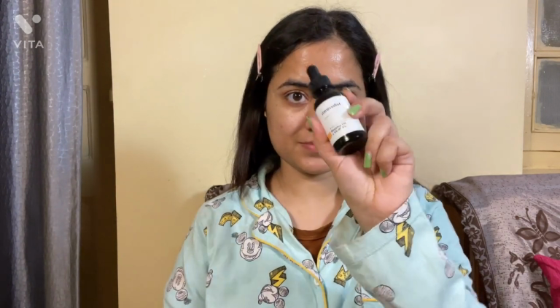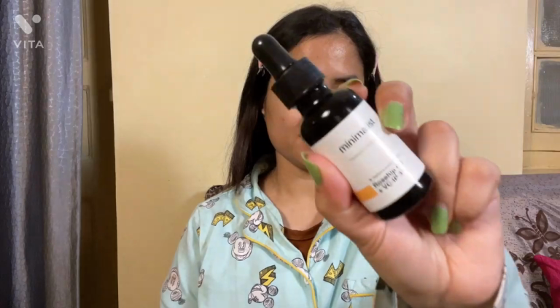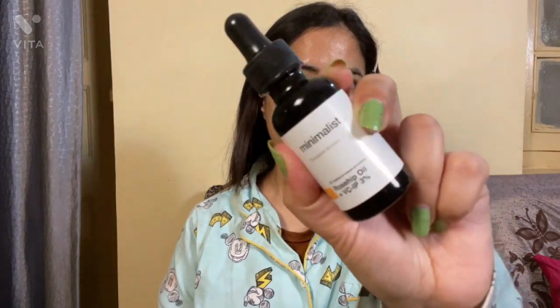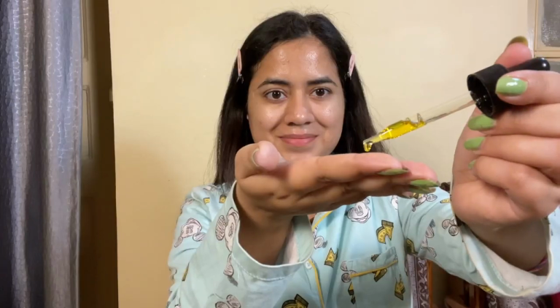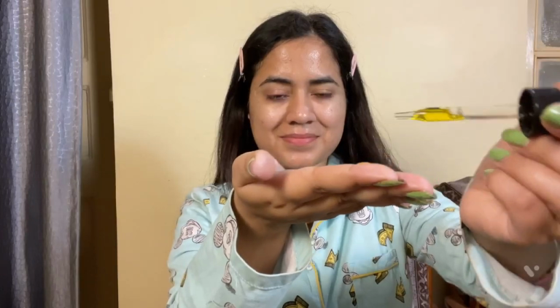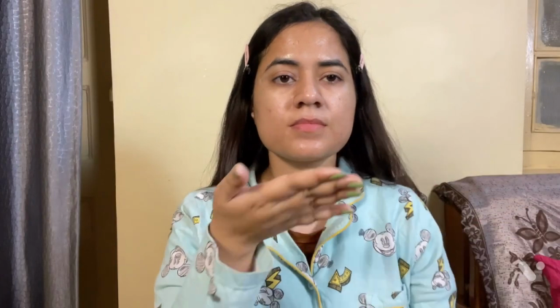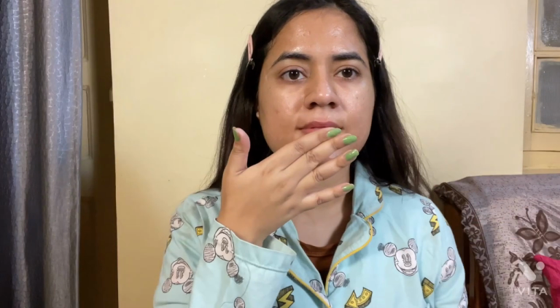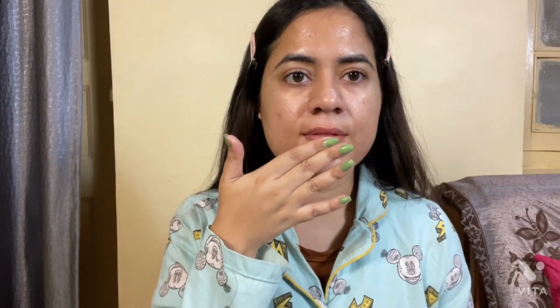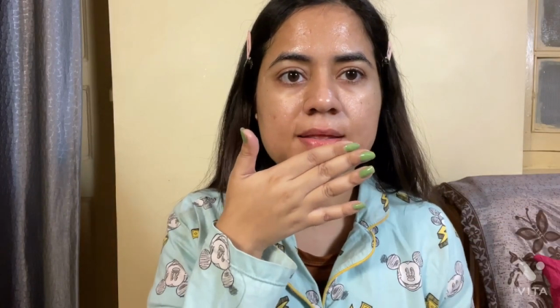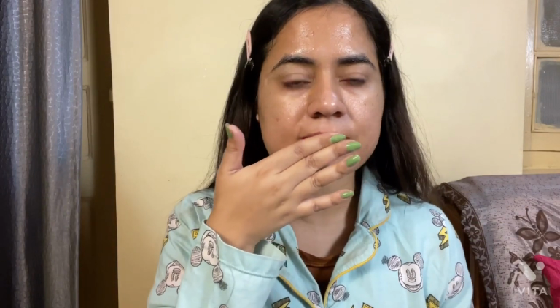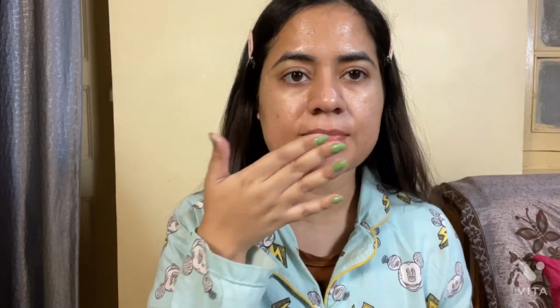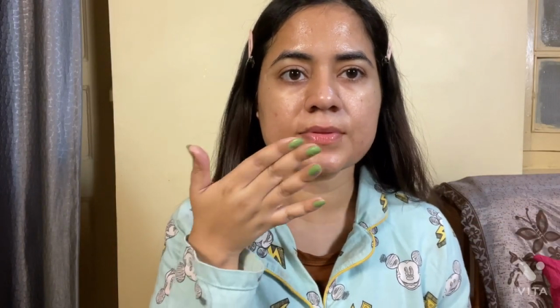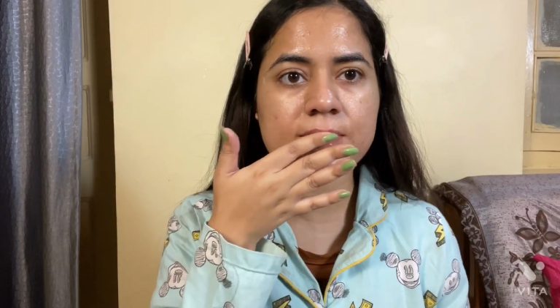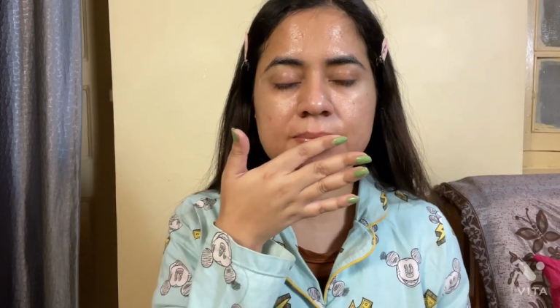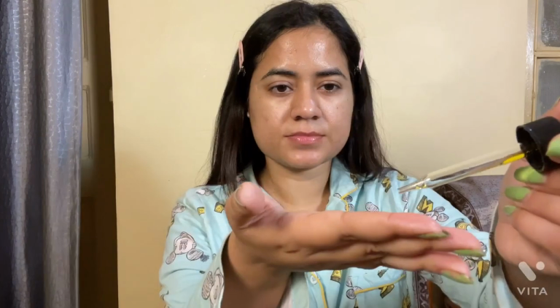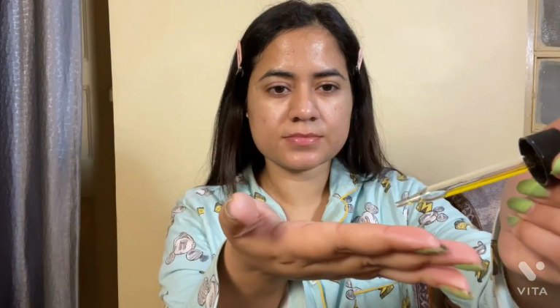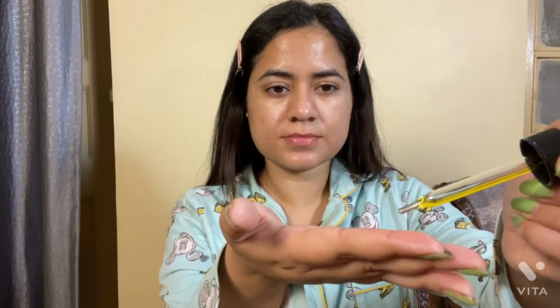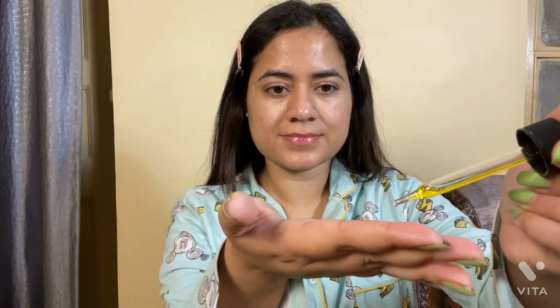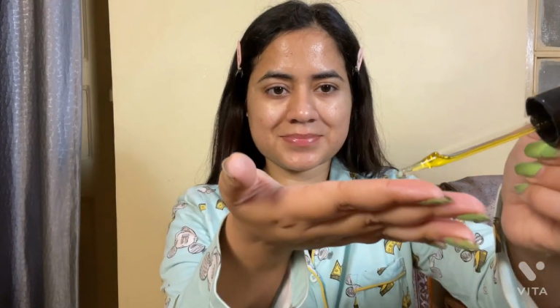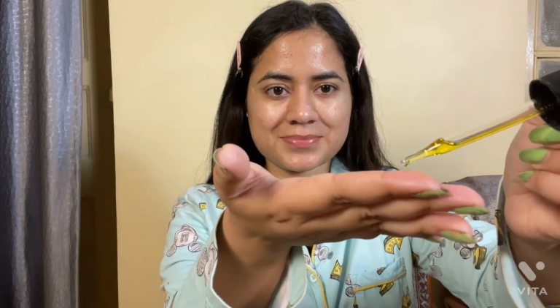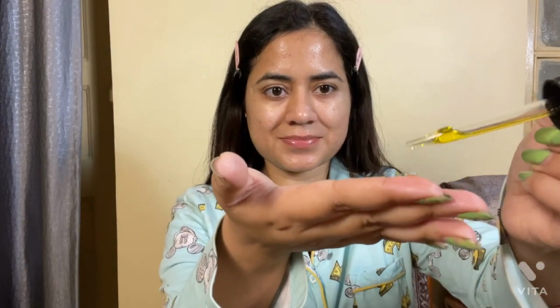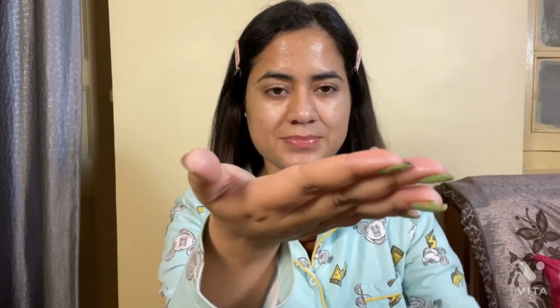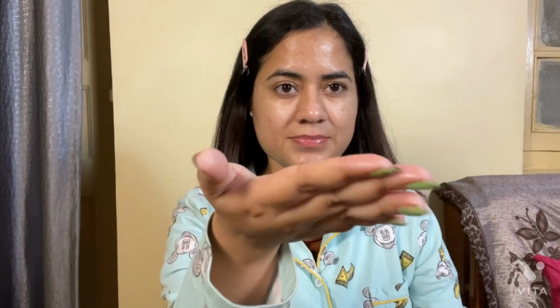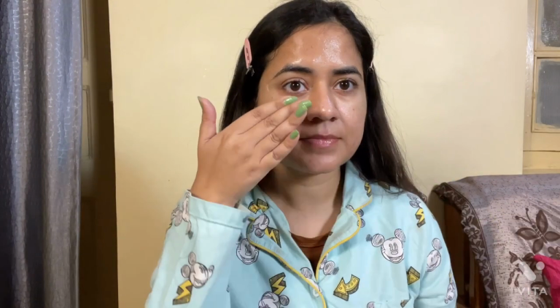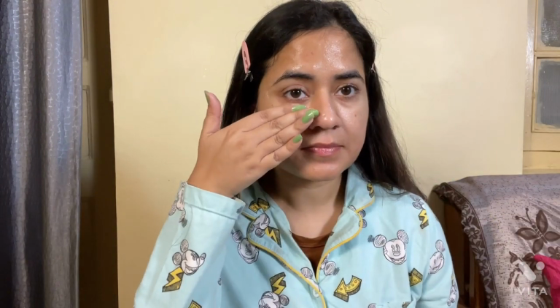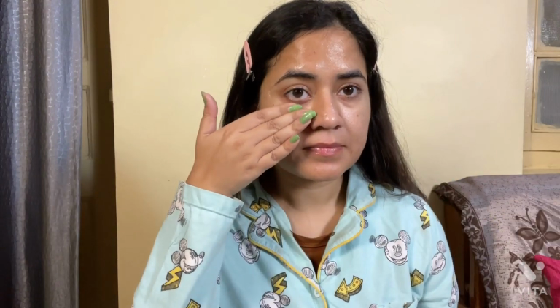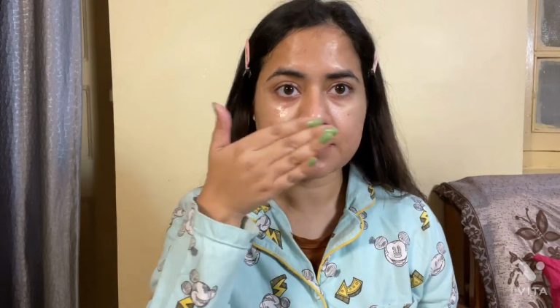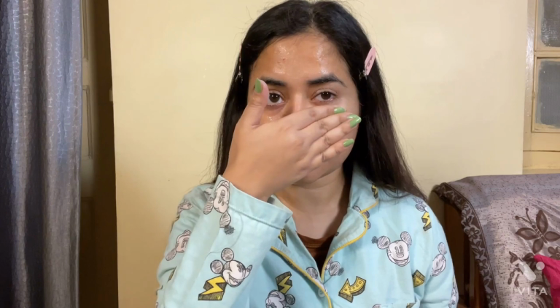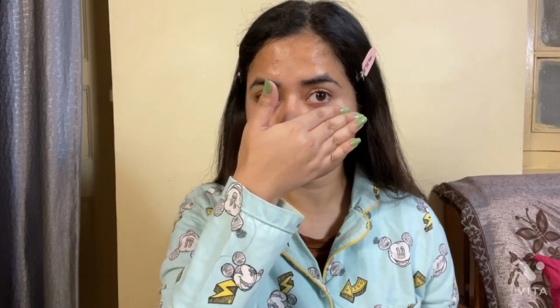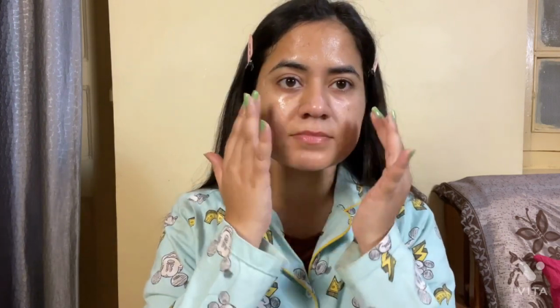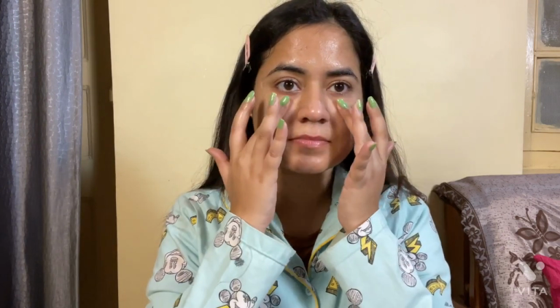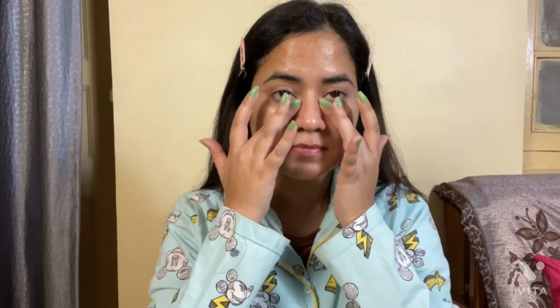Next I have the Minimalist rosehip oil — it's not new, but I usually include this step. I use this oil on my lips and under-eye area.